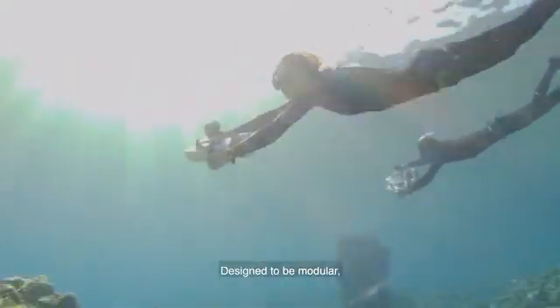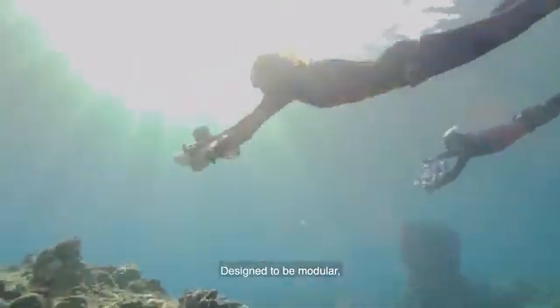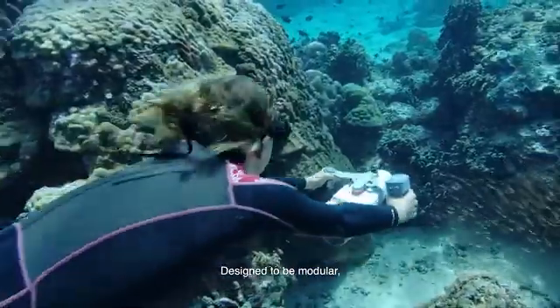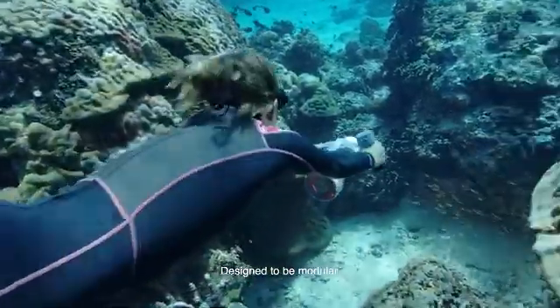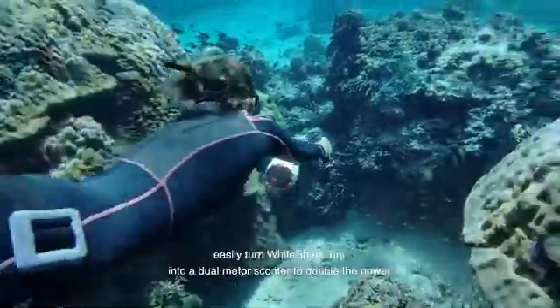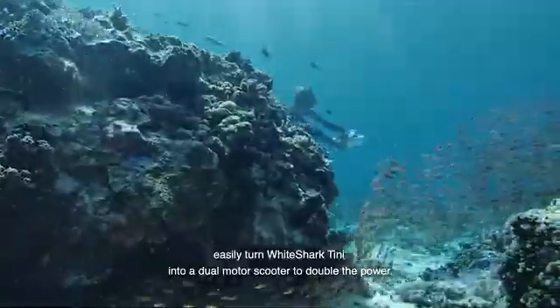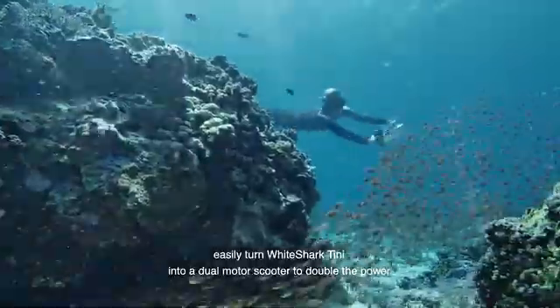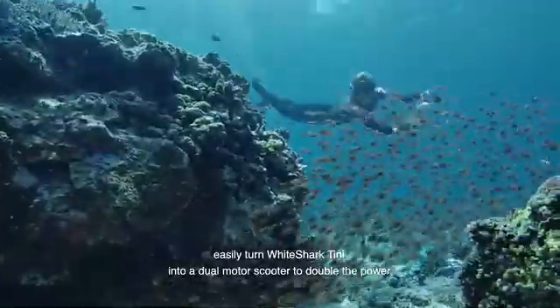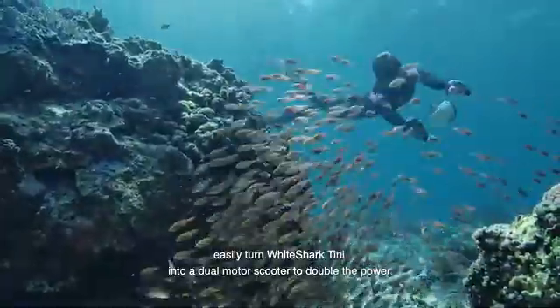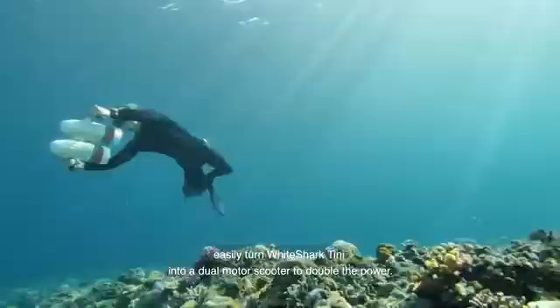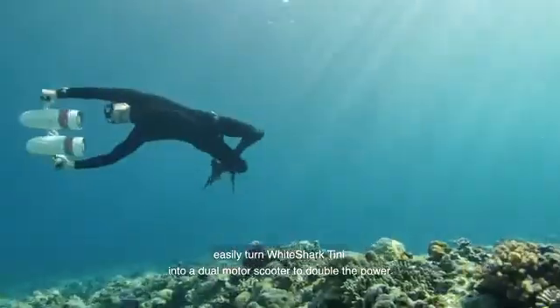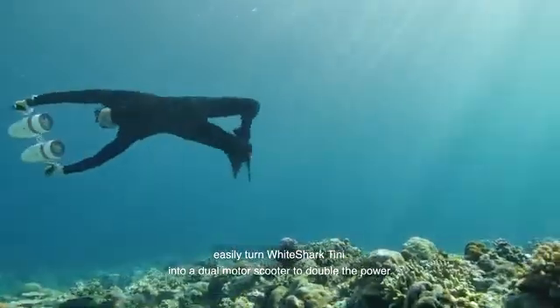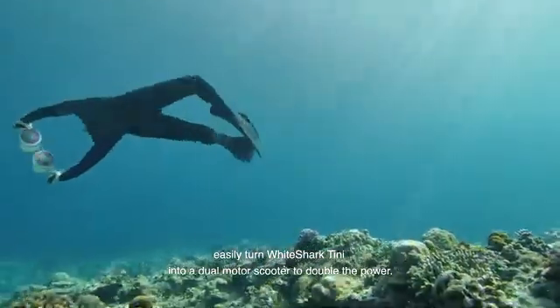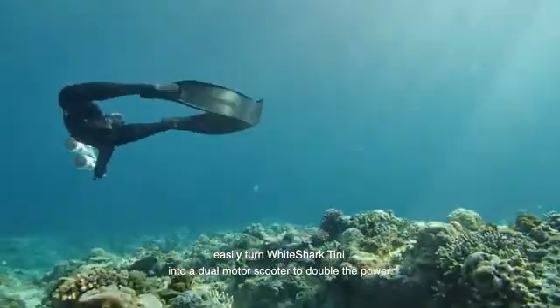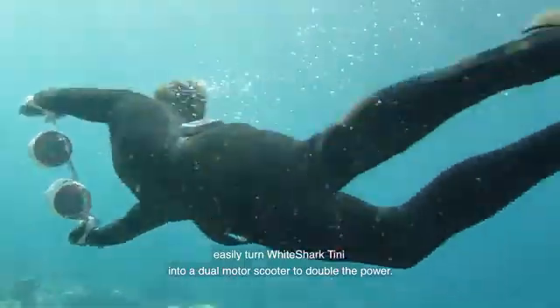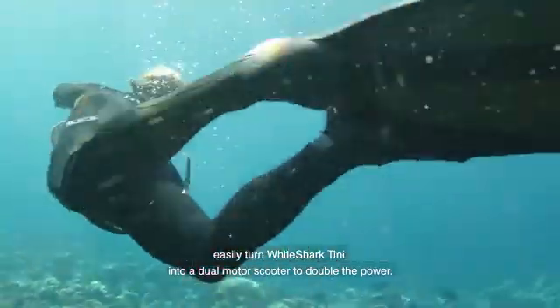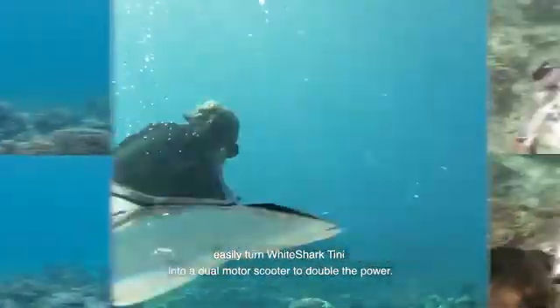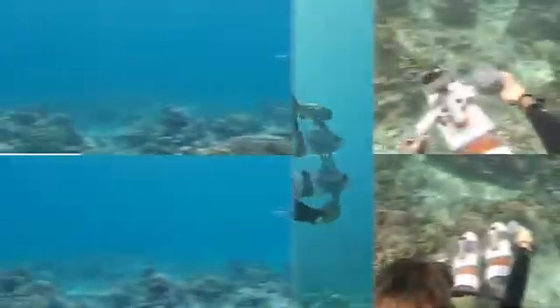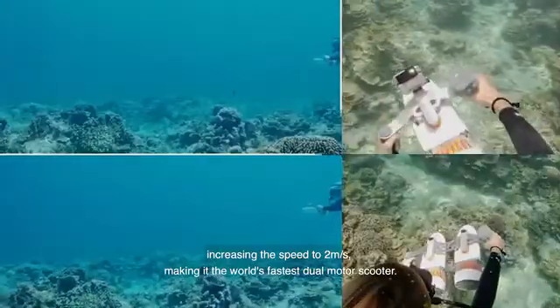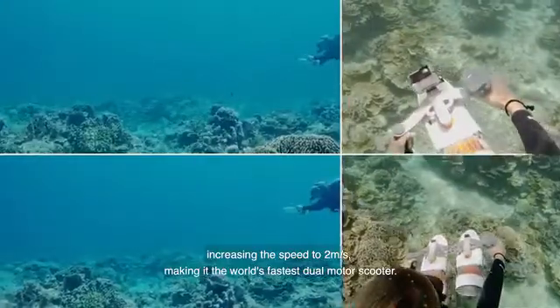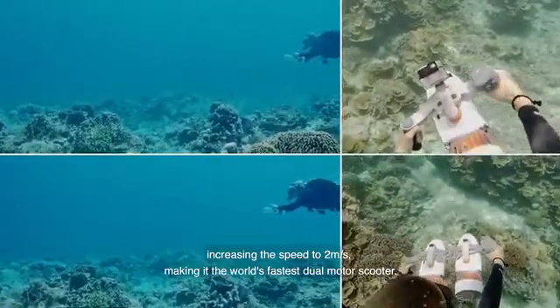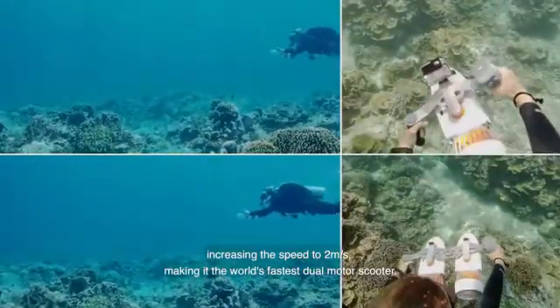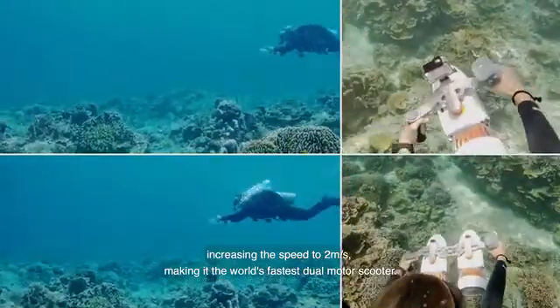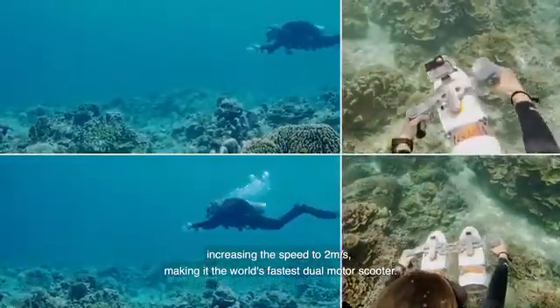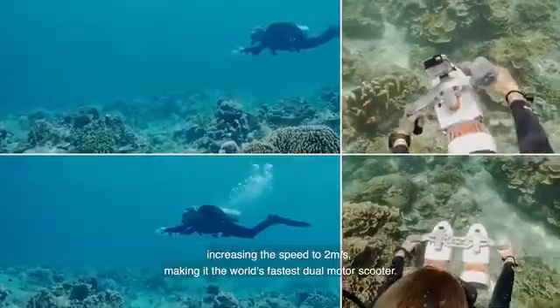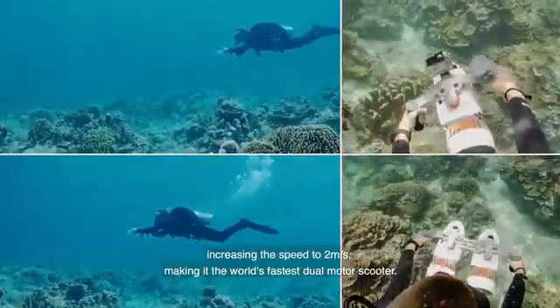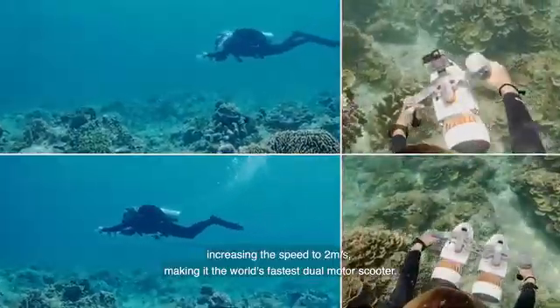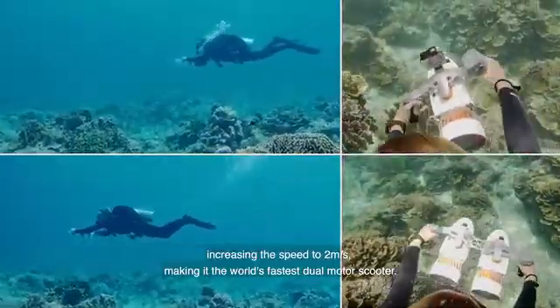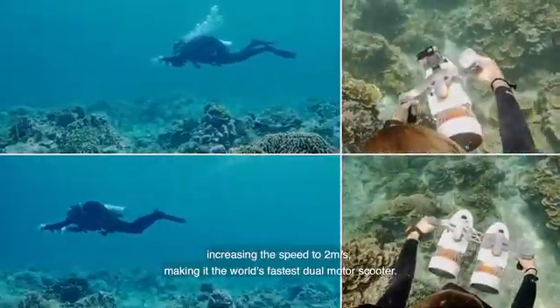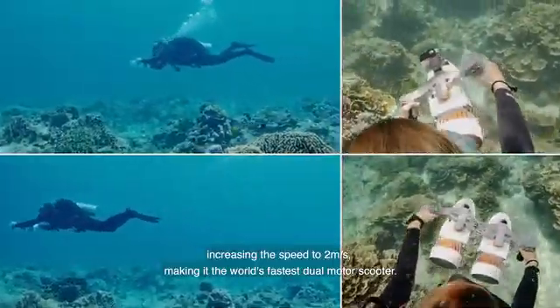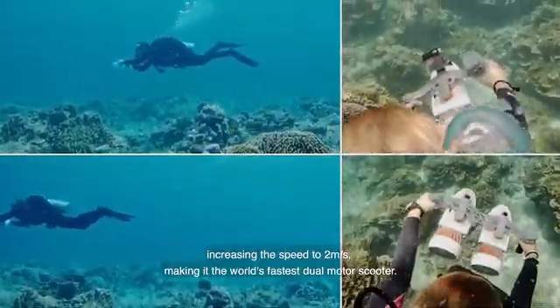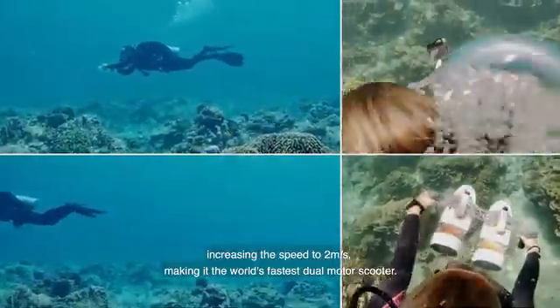Designed to be modular, you can easily turn White Shark Tiny into a dual-motor scooter to double the power, increasing the speed to 2 meters a second, making it the world's fastest dual-motor scooter.